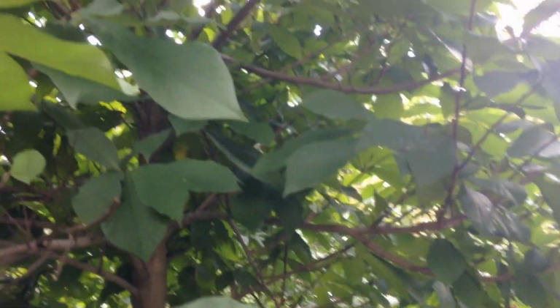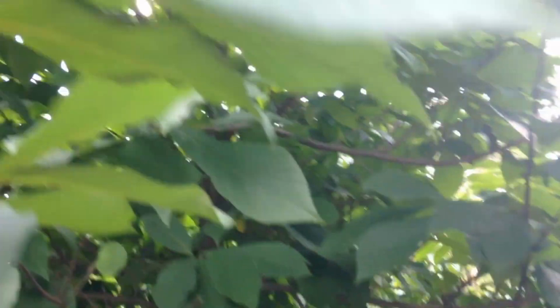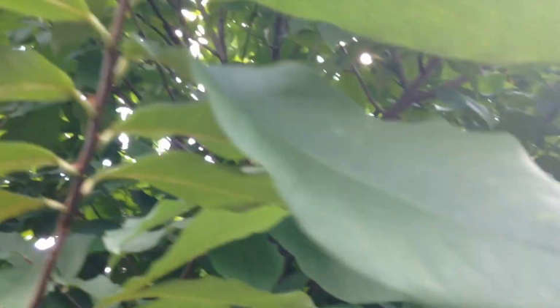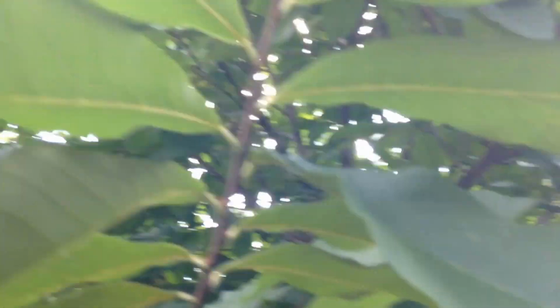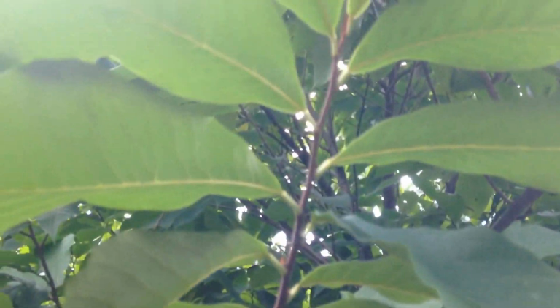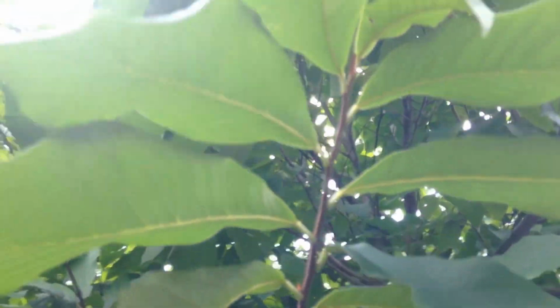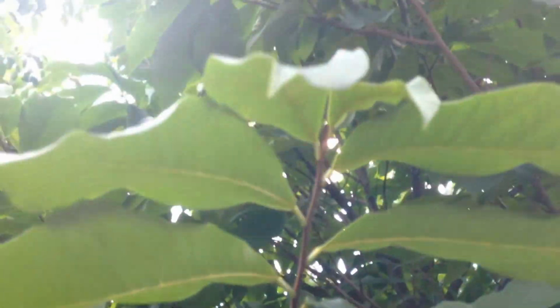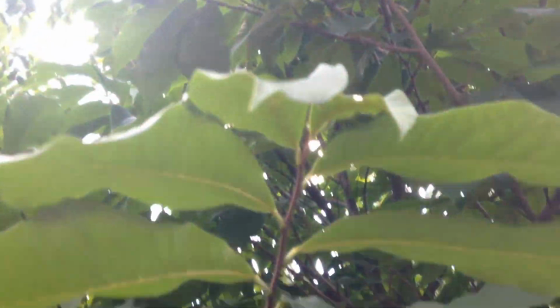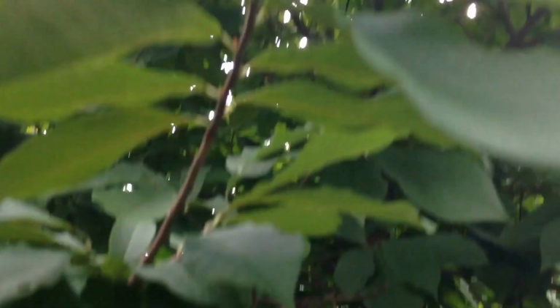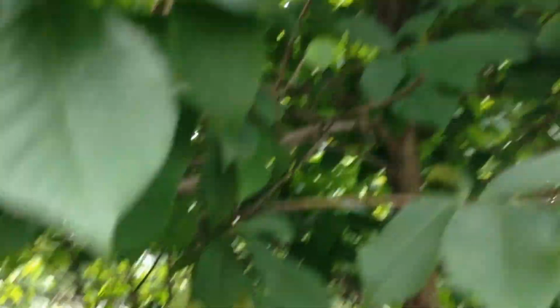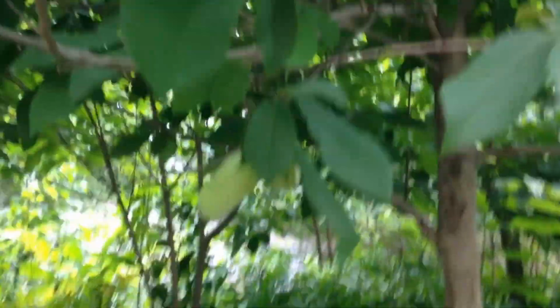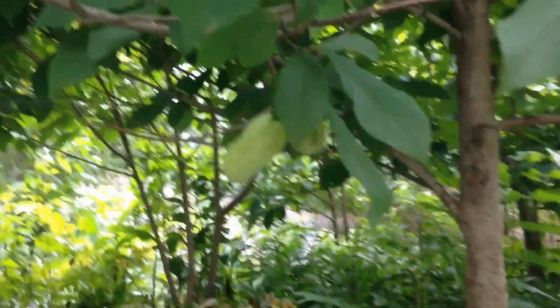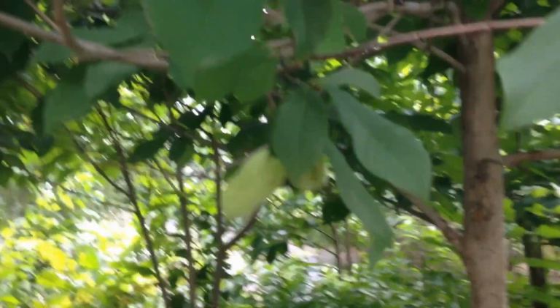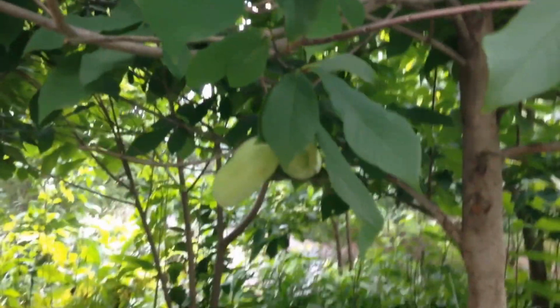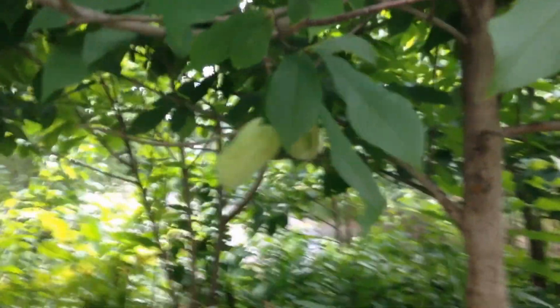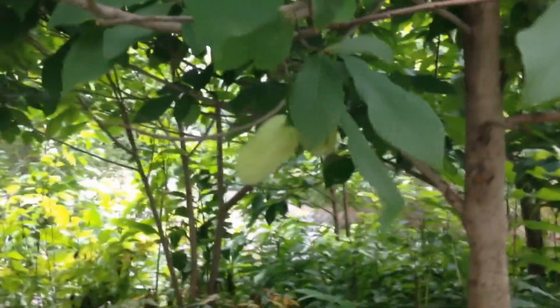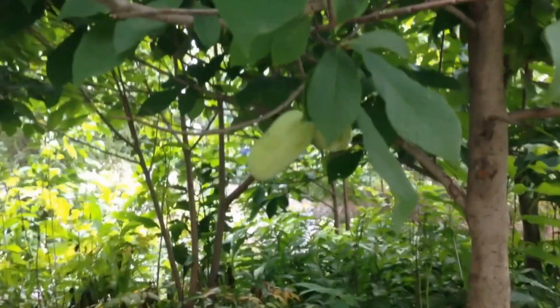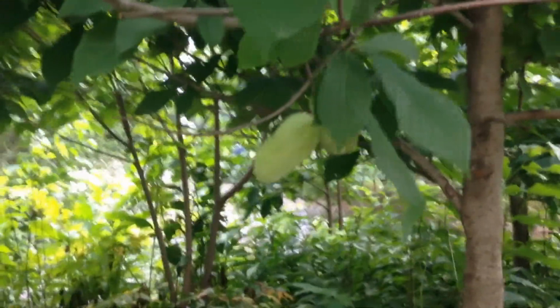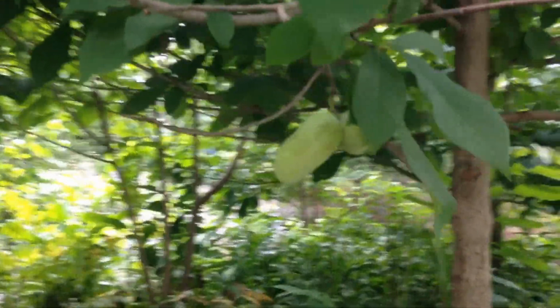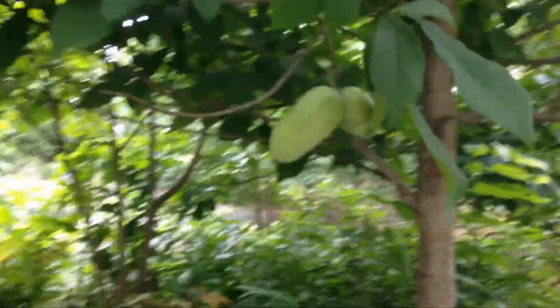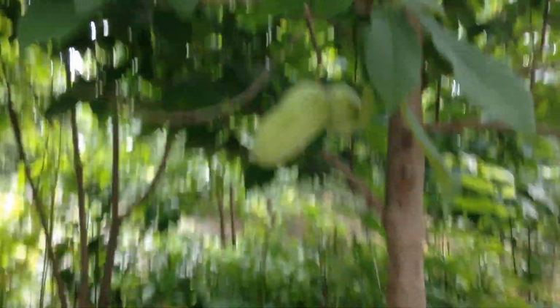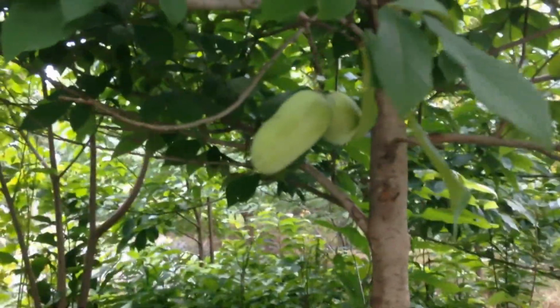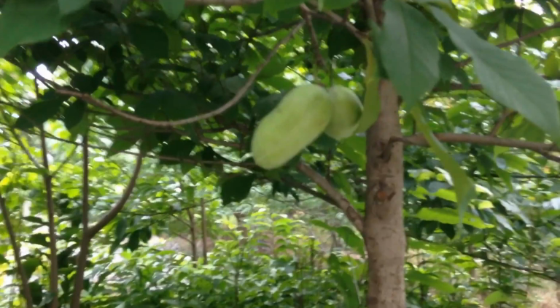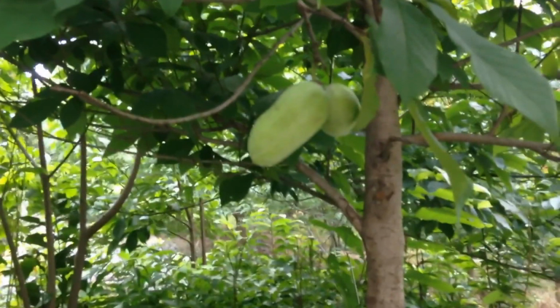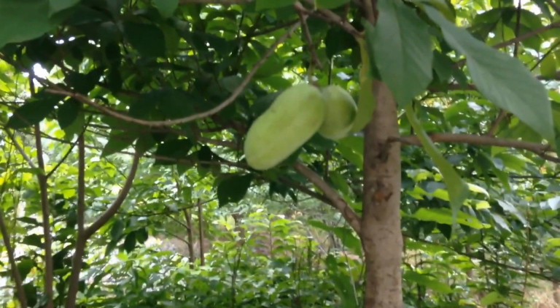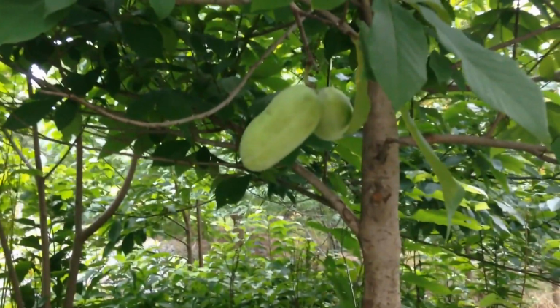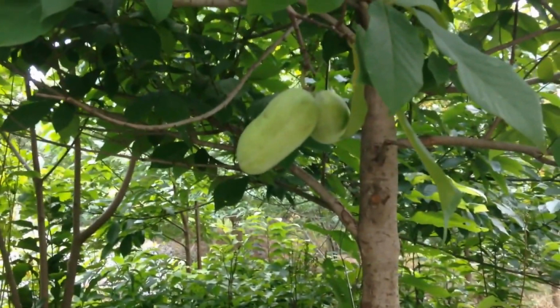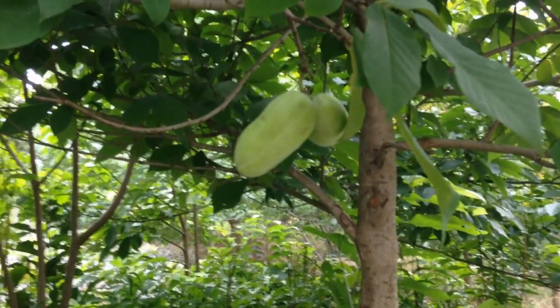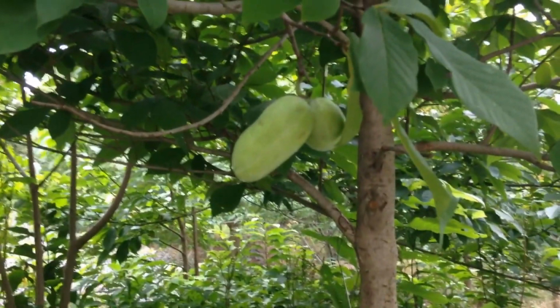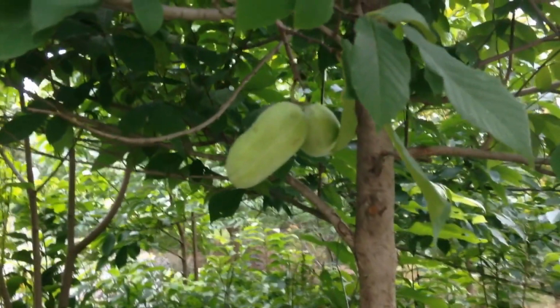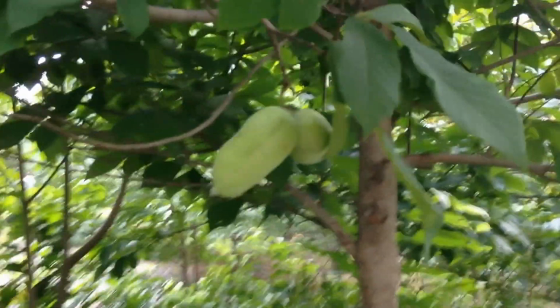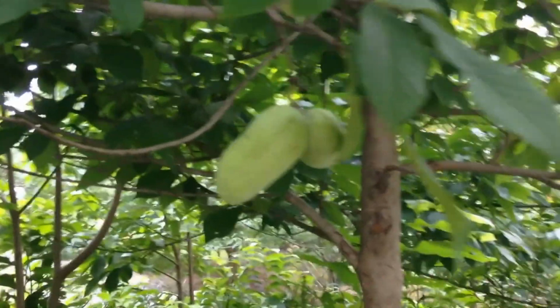They're related to other fruits like soursop, guanabana, and some other stuff like that. Custard apple — they're related to those.